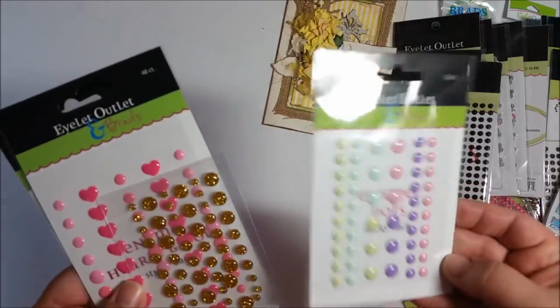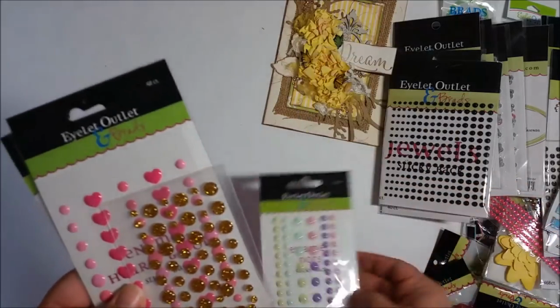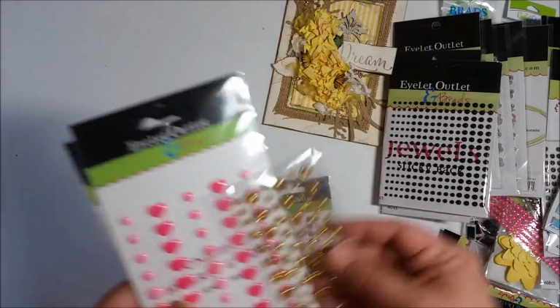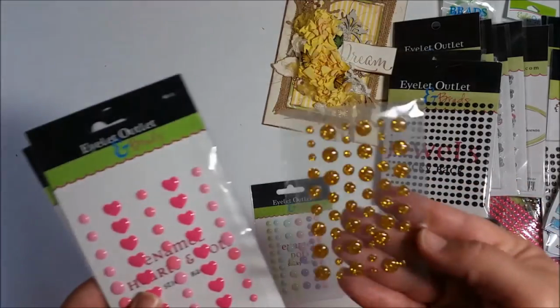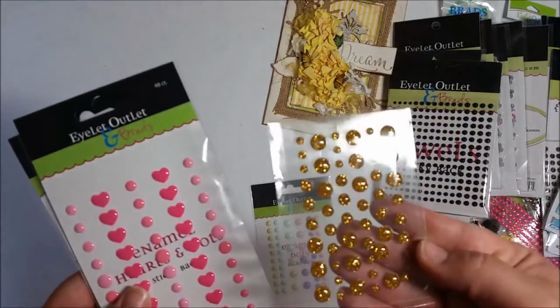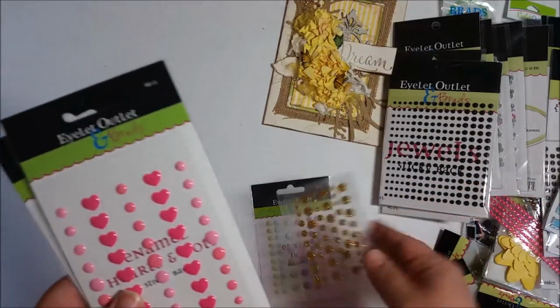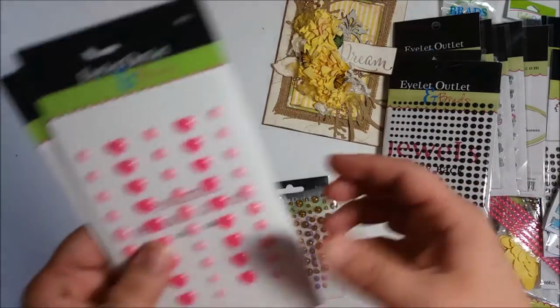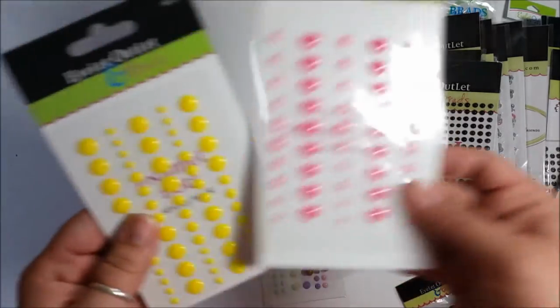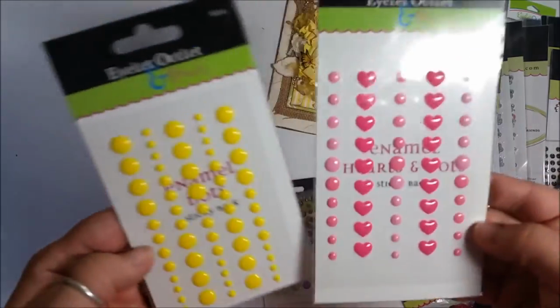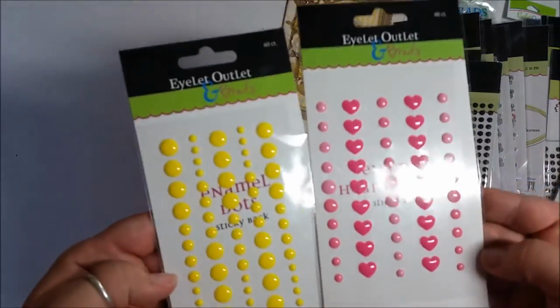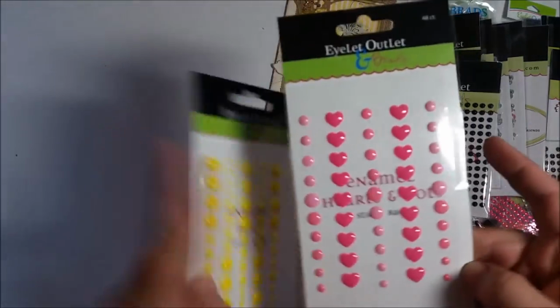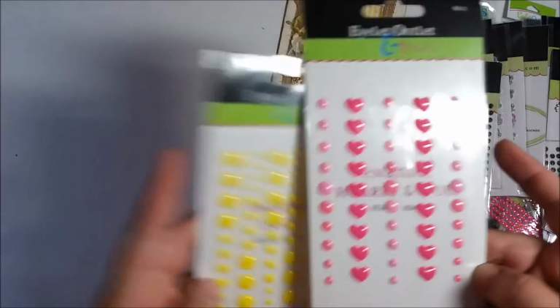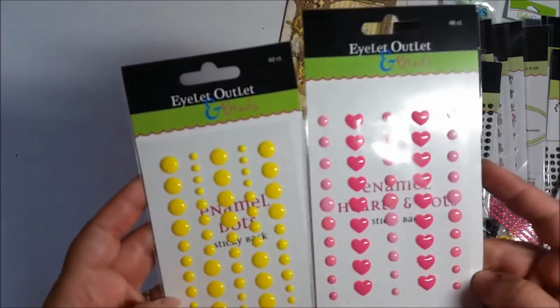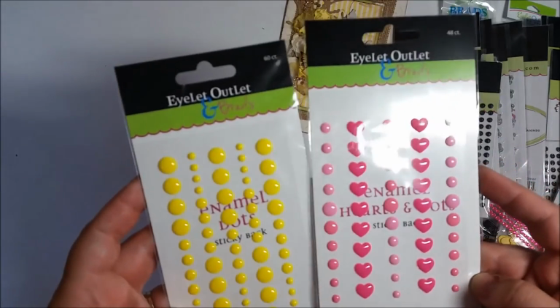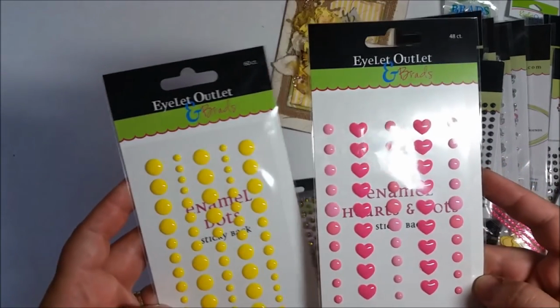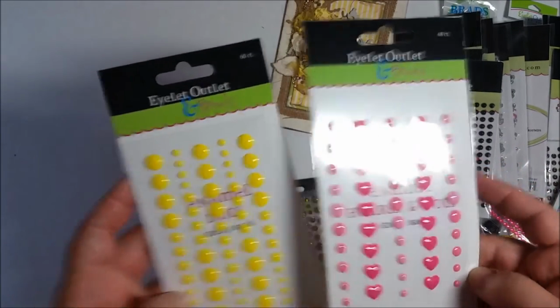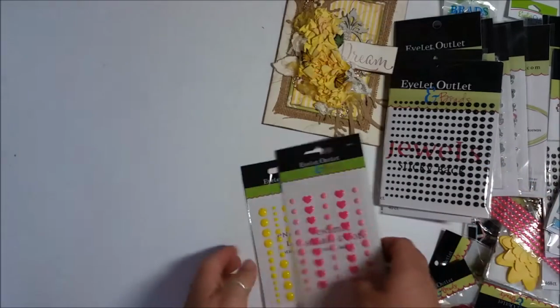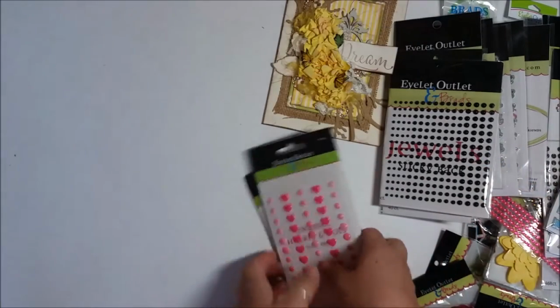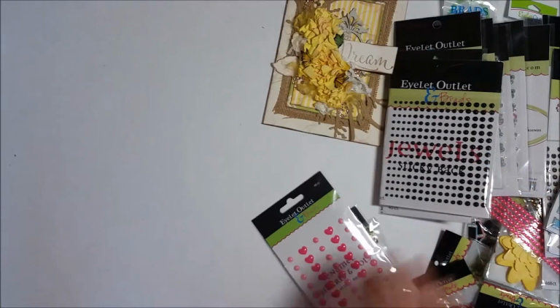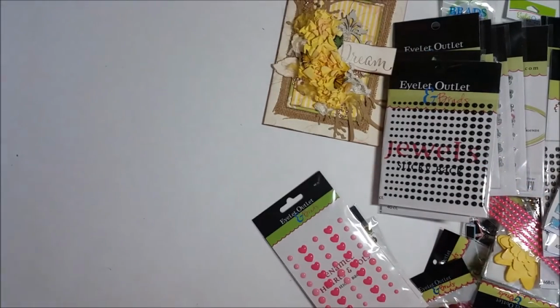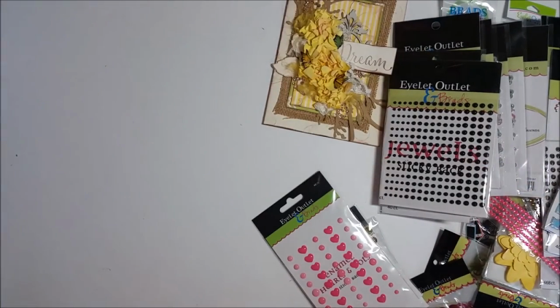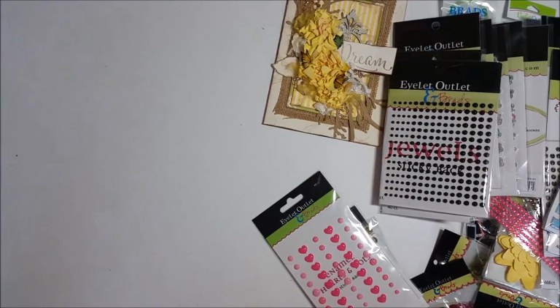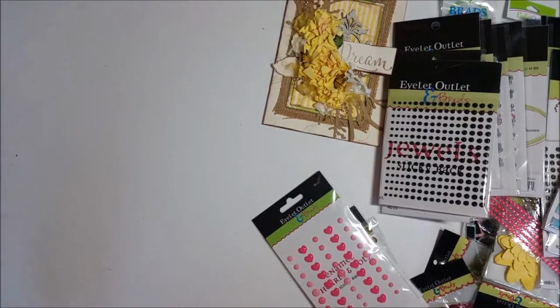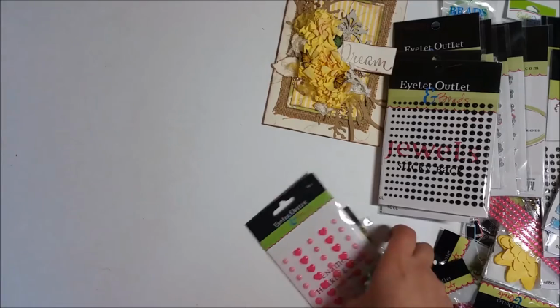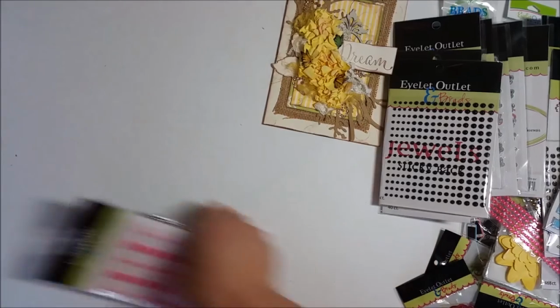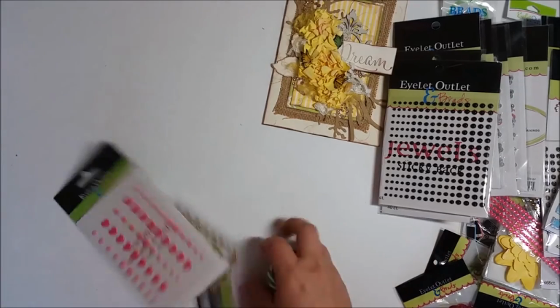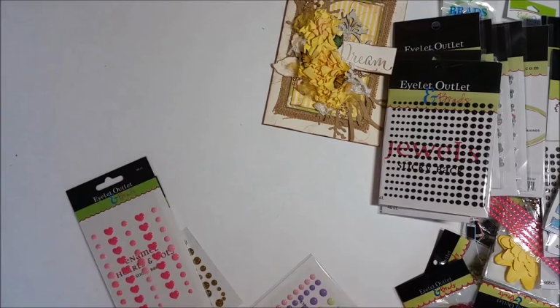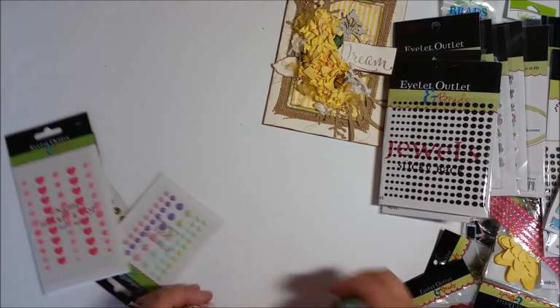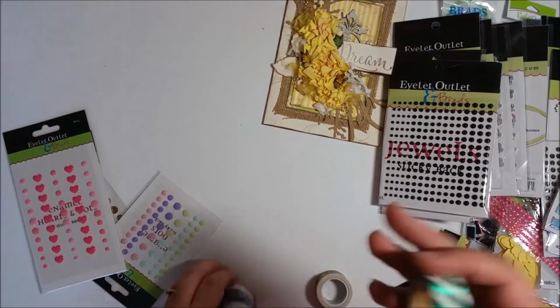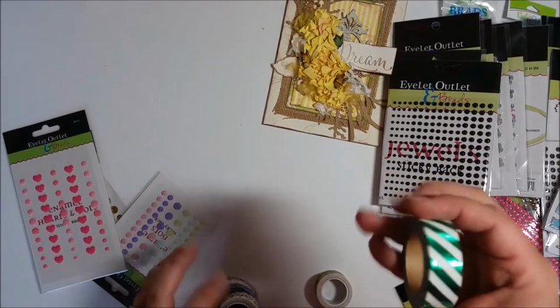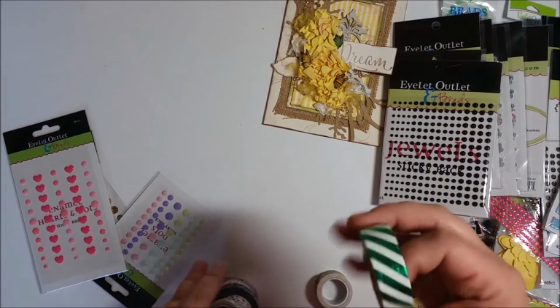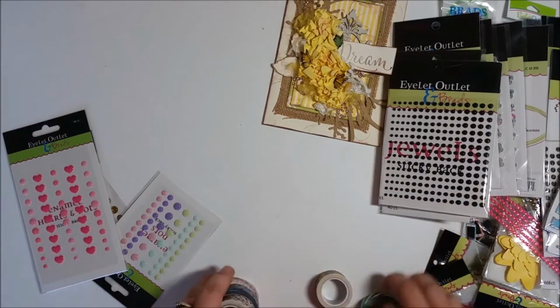She also has enamel dots — I love little enamels! Here are some with sparkles, which are pretty cool, and then some others with little hearts on them.